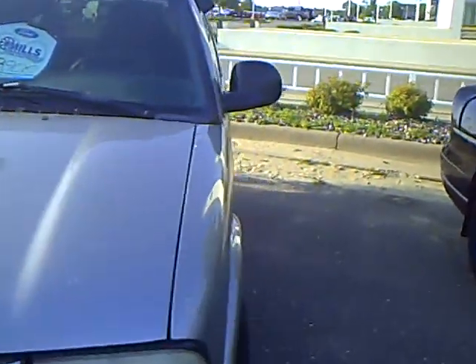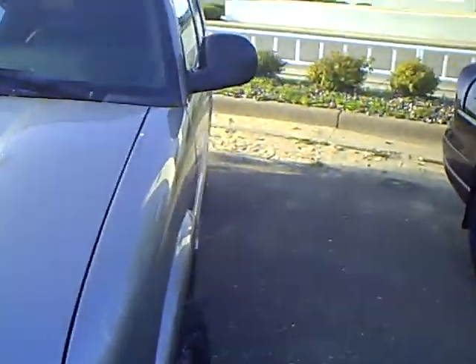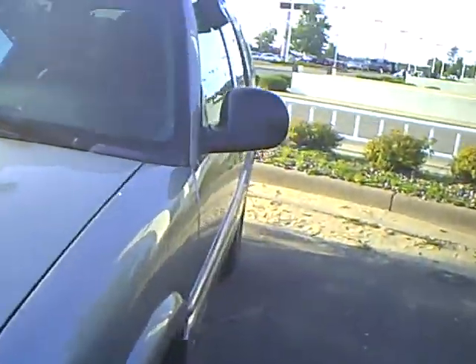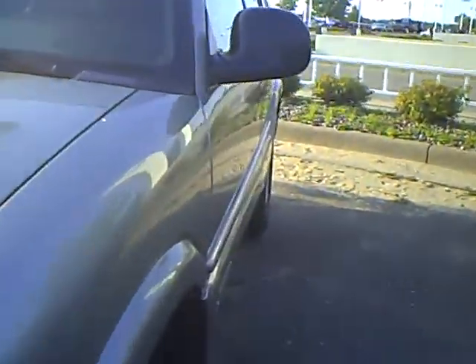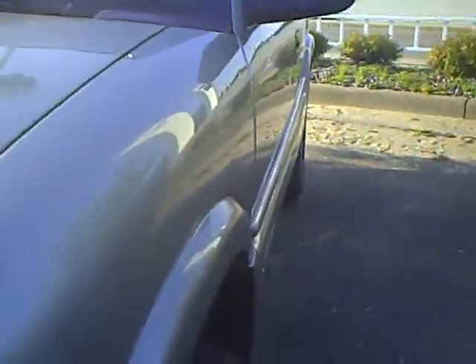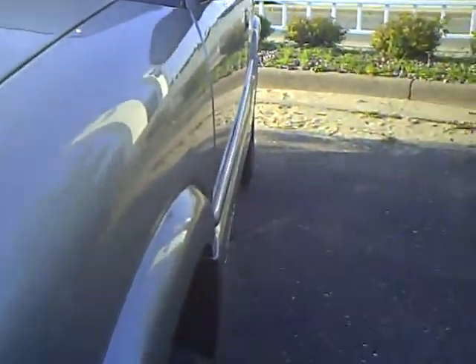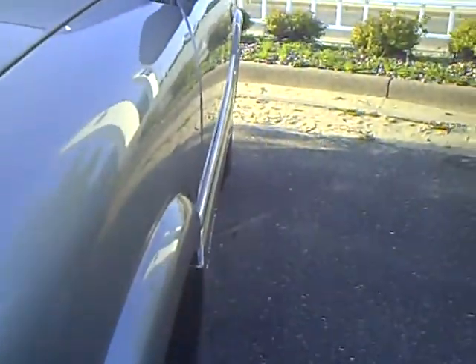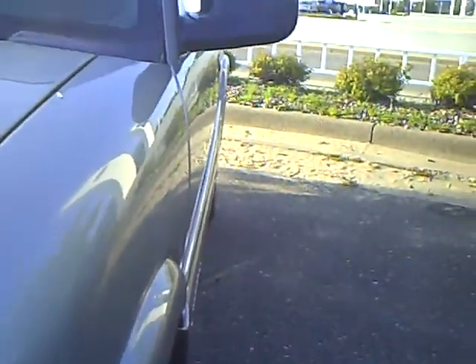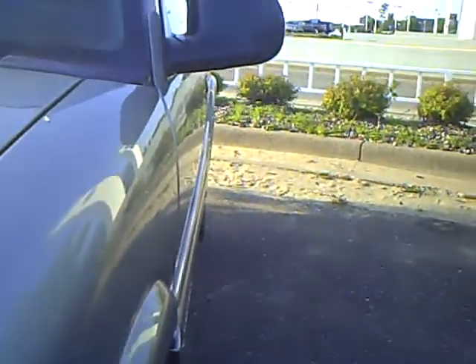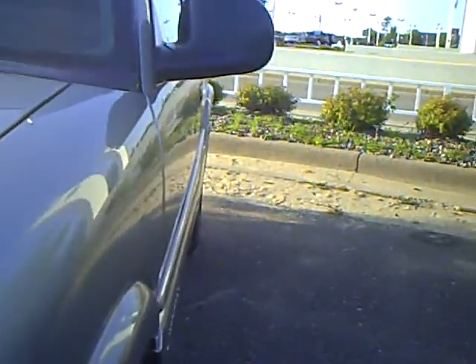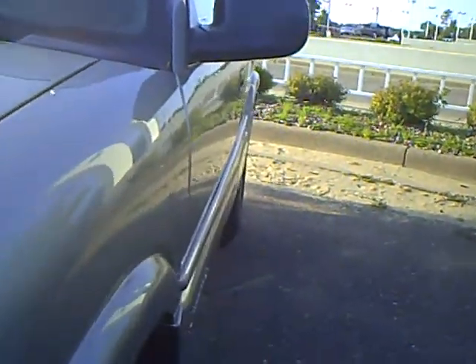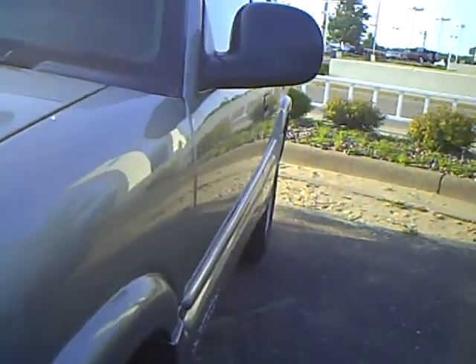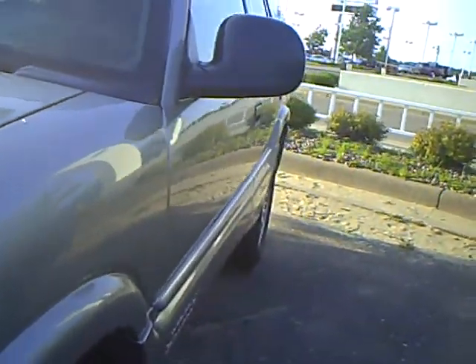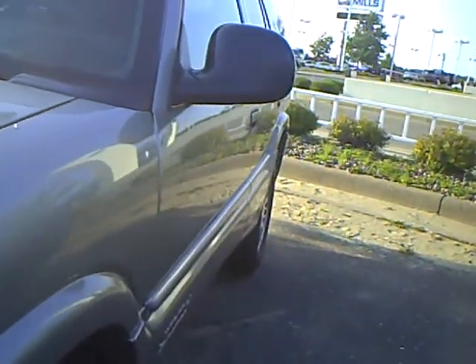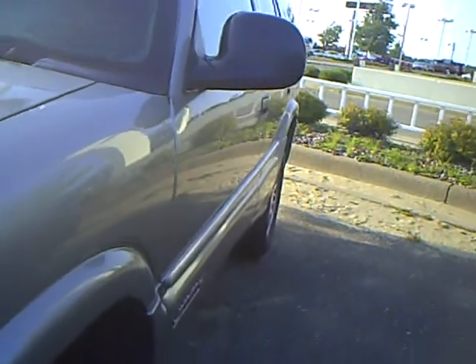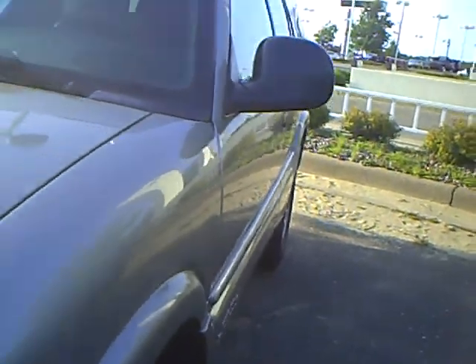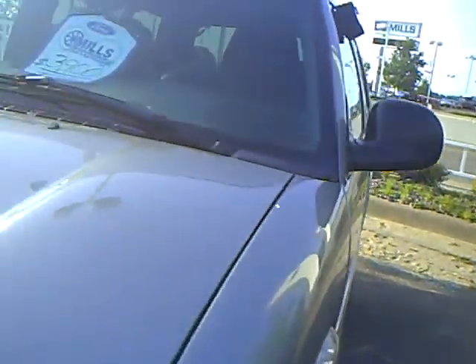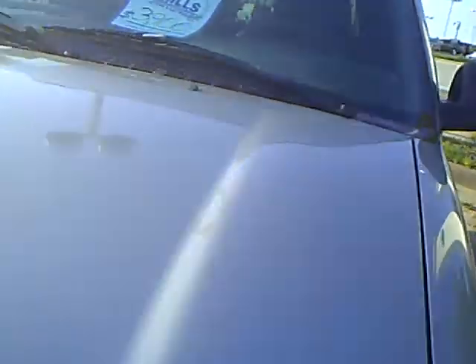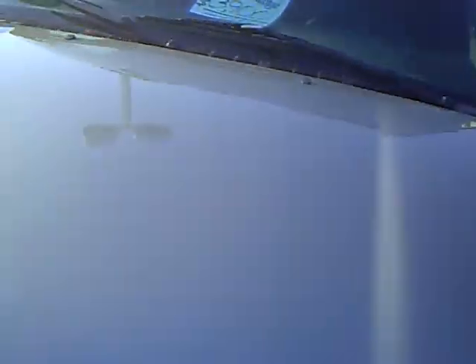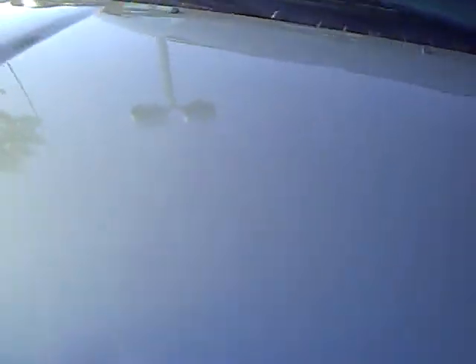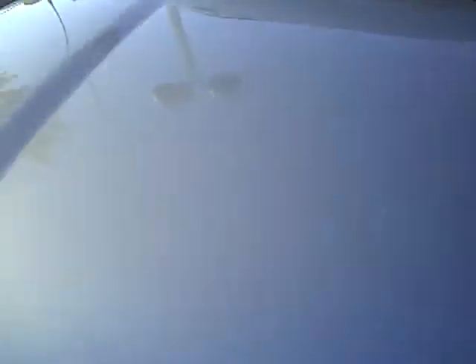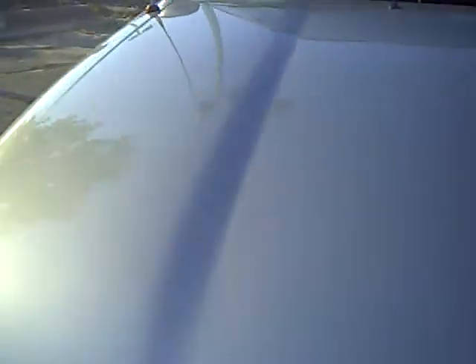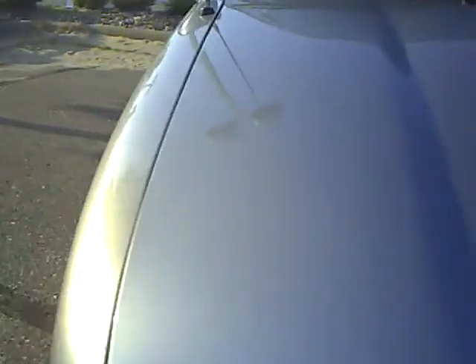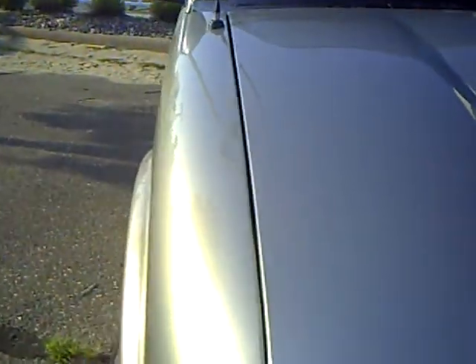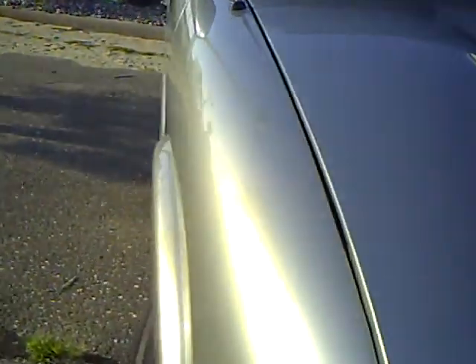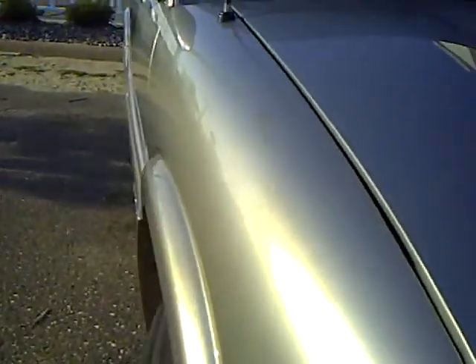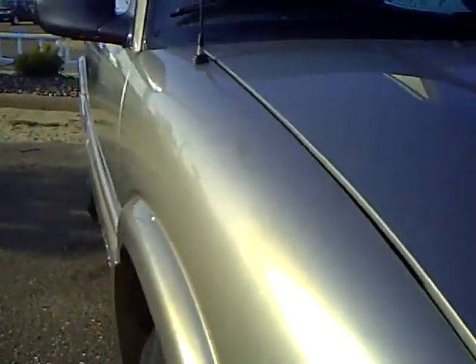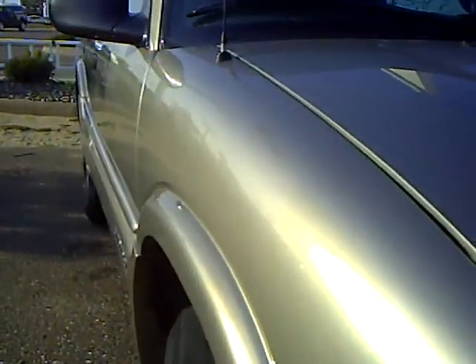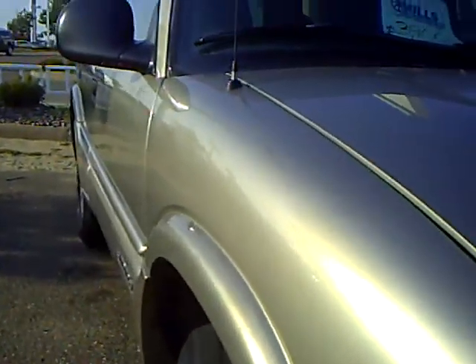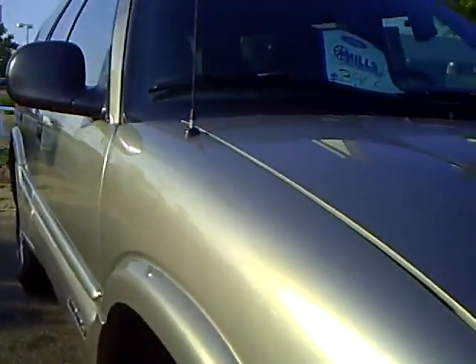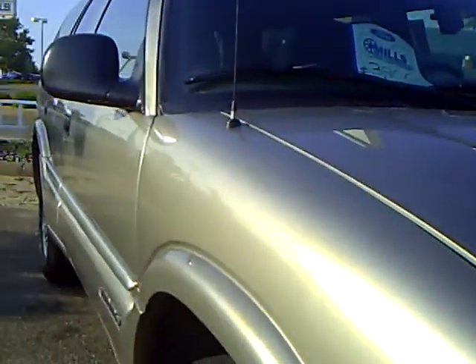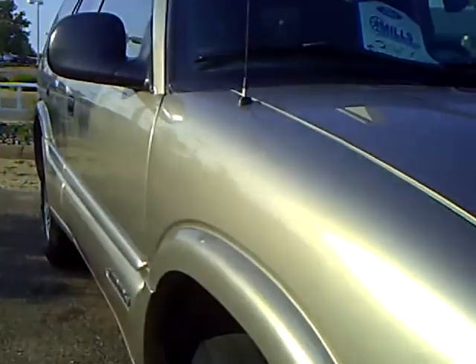I'll give you a shot of the side of the vehicle here. Let's see how straight that is. Let's go over the hood. I'll give you another shot of the side over here.